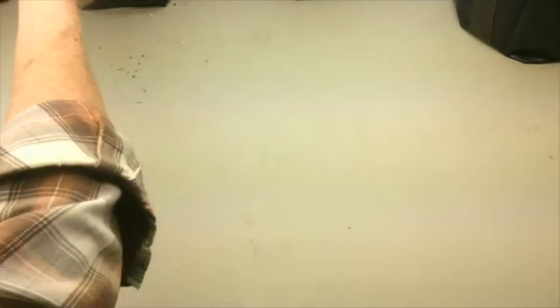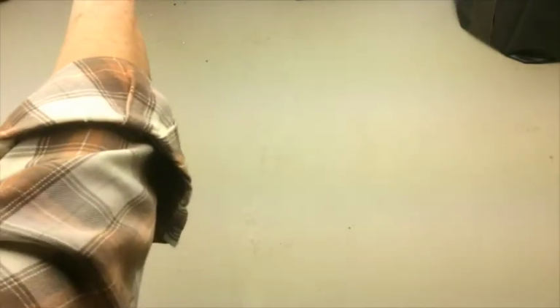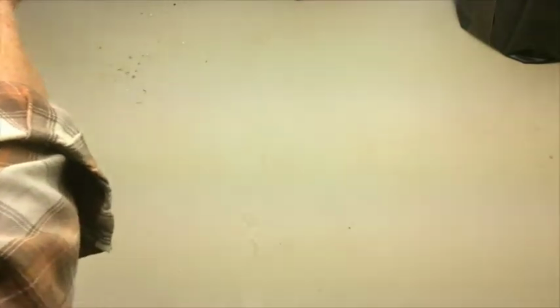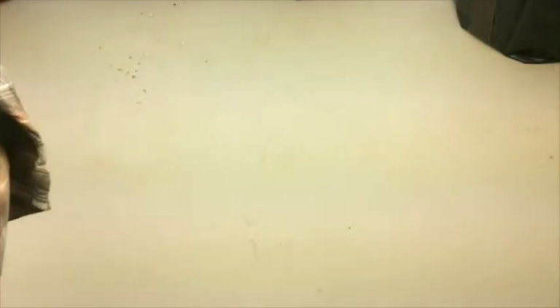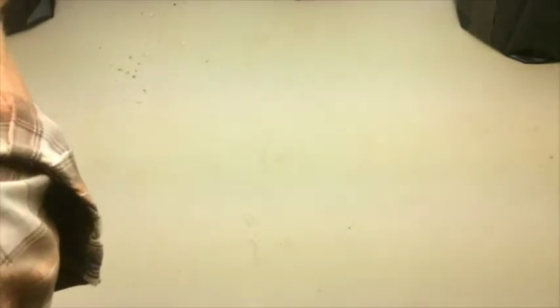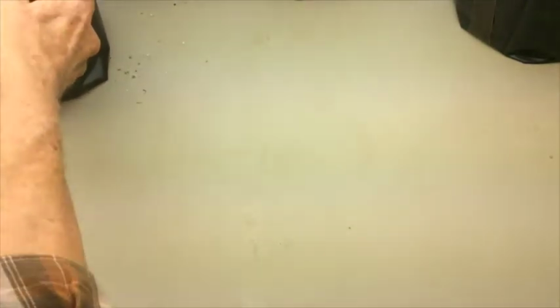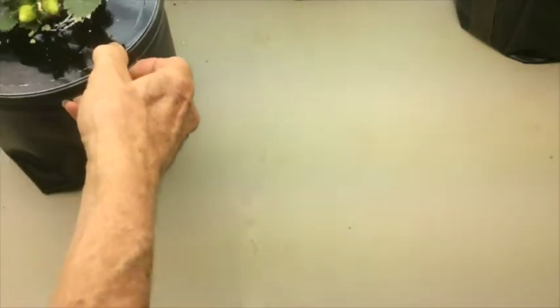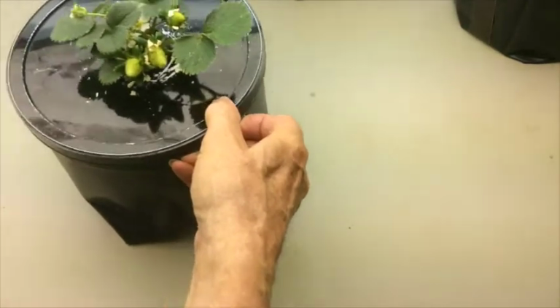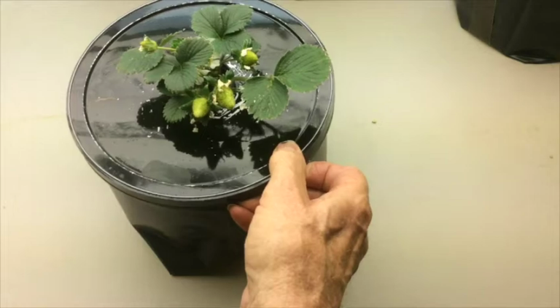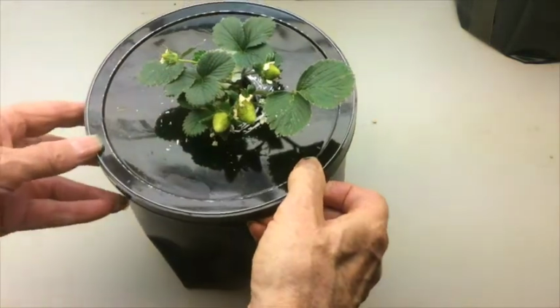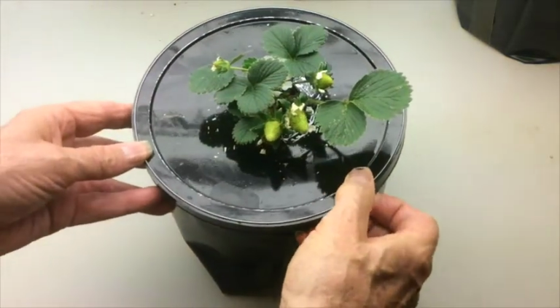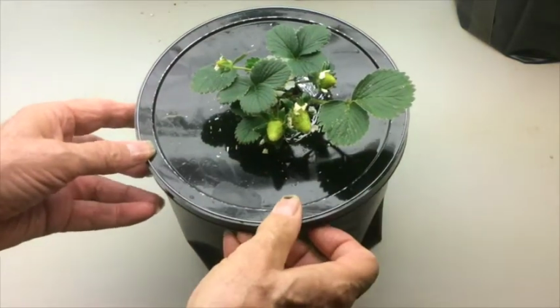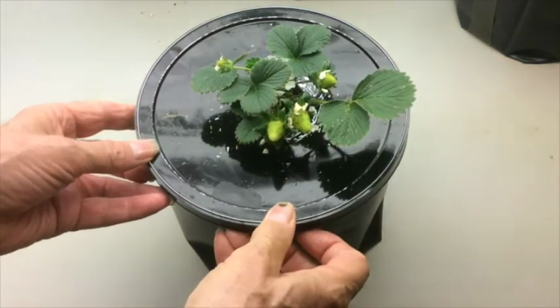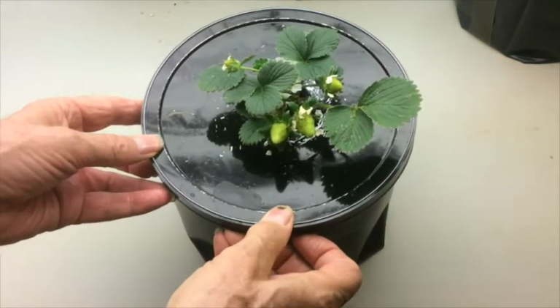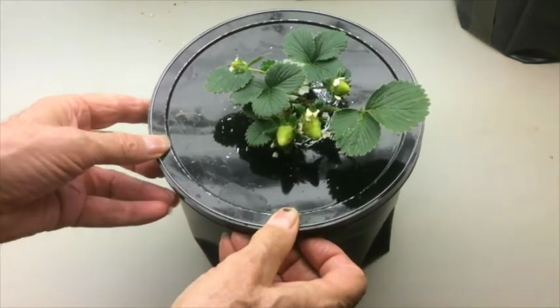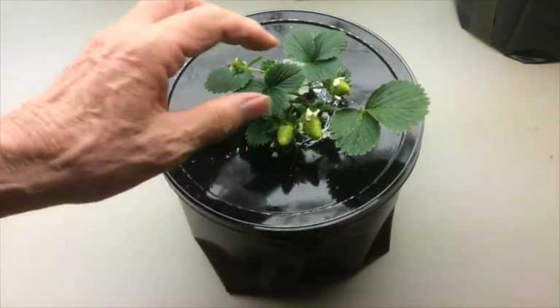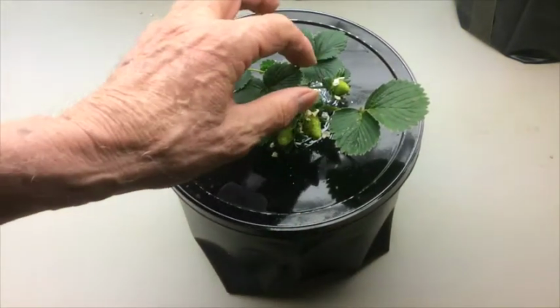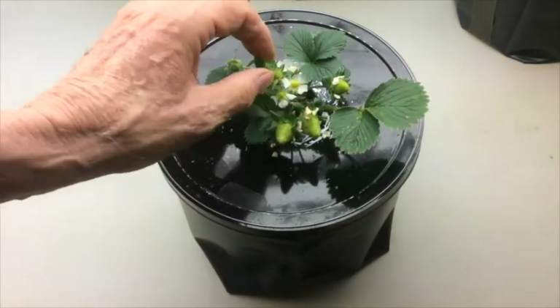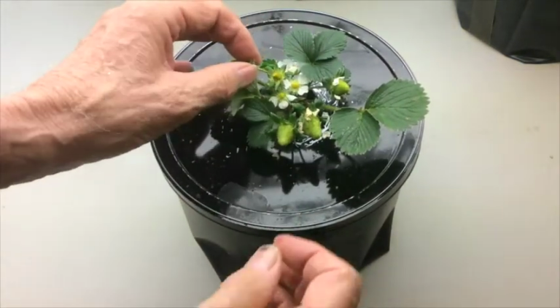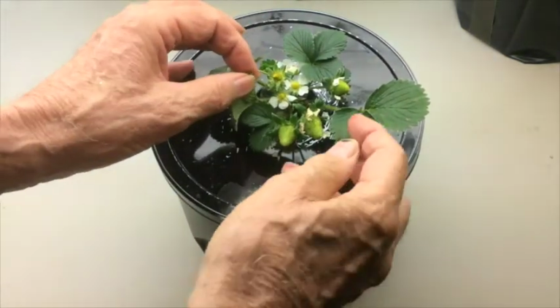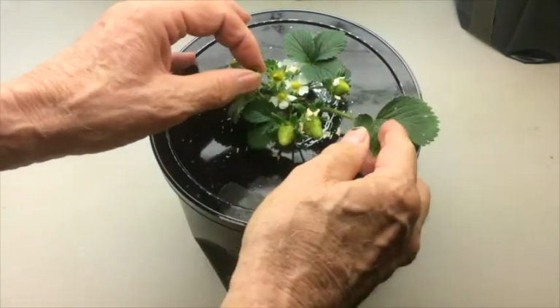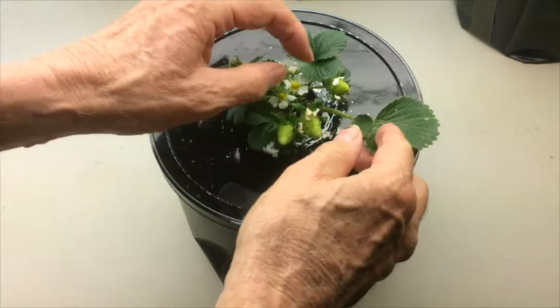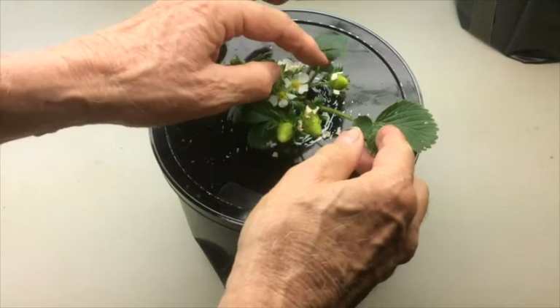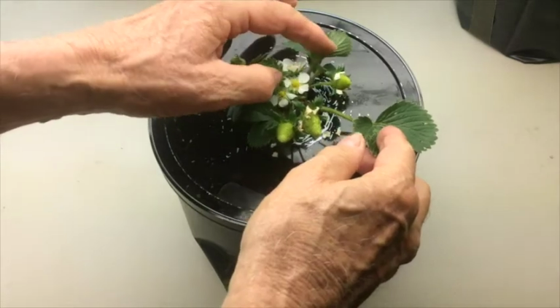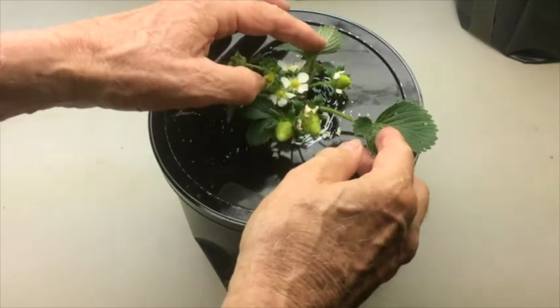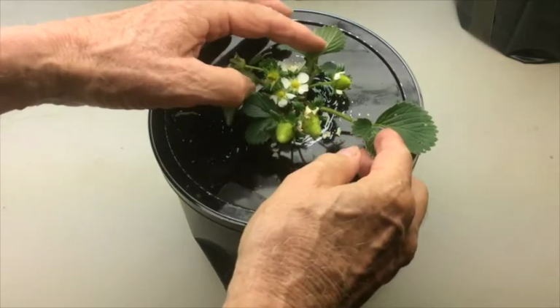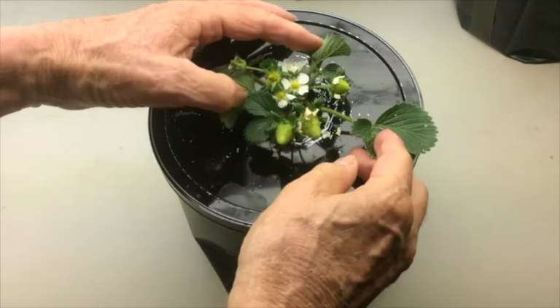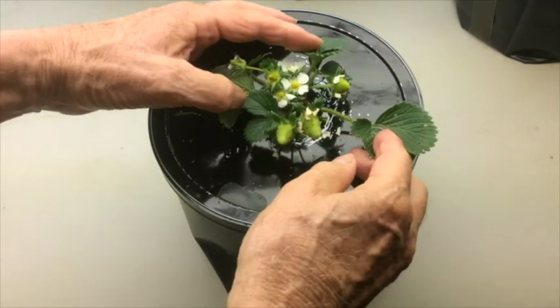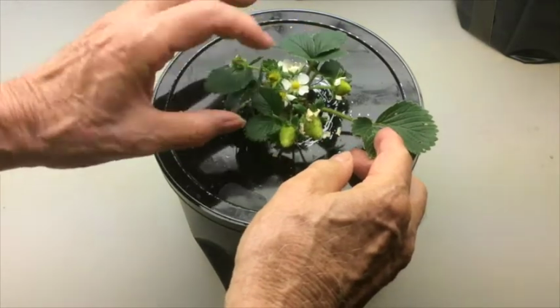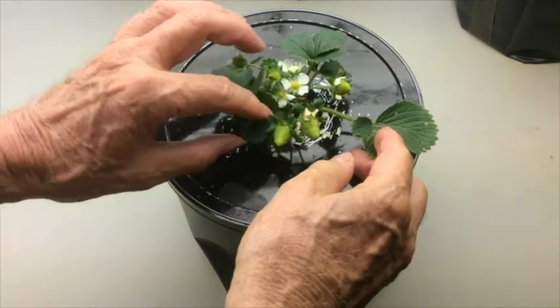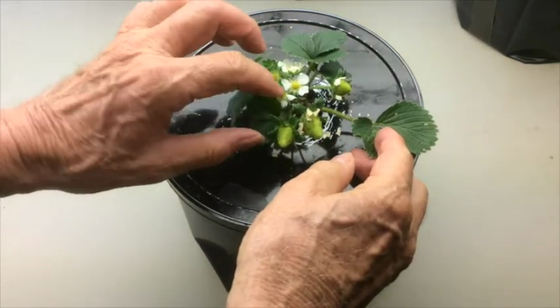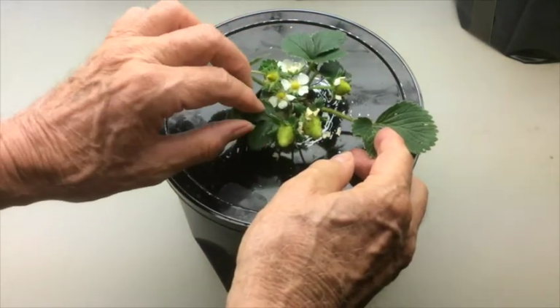Next is a strawberry plant that I dug up about a month ago from out in the garden. I washed all the dirt off of the roots, put it in a net cup, and set it in a grow bucket, and you can see what it's doing.